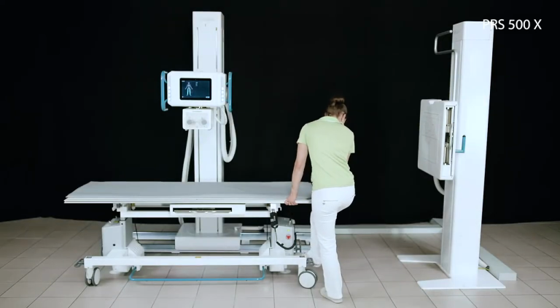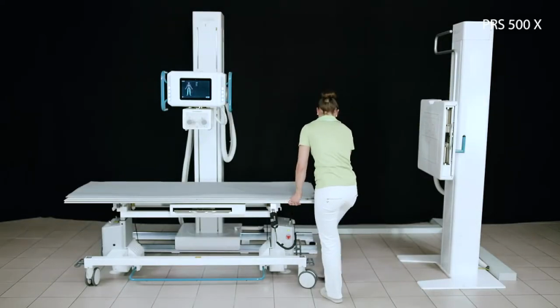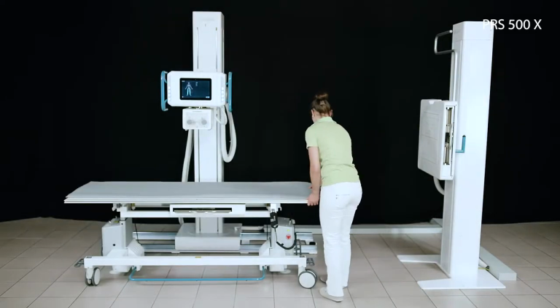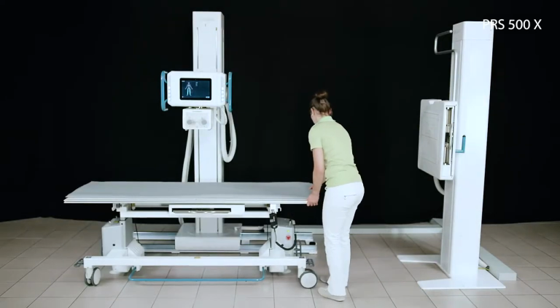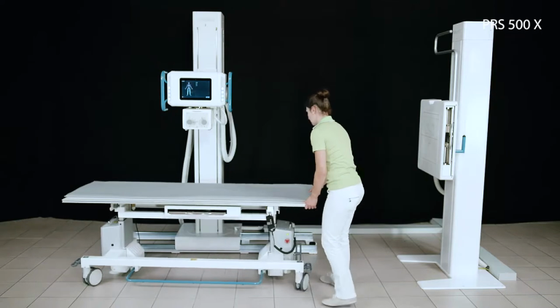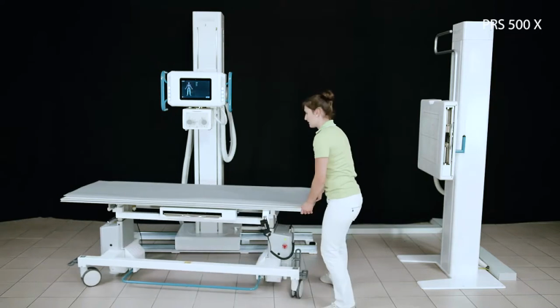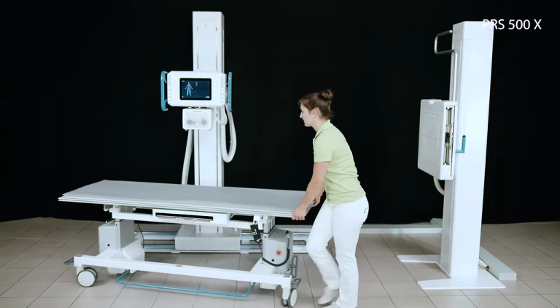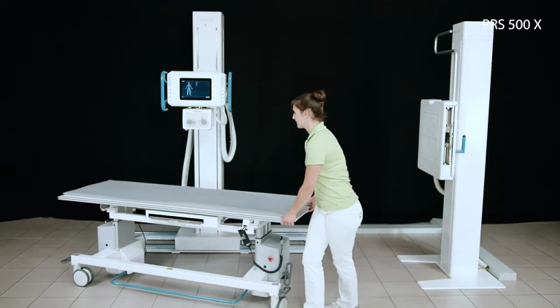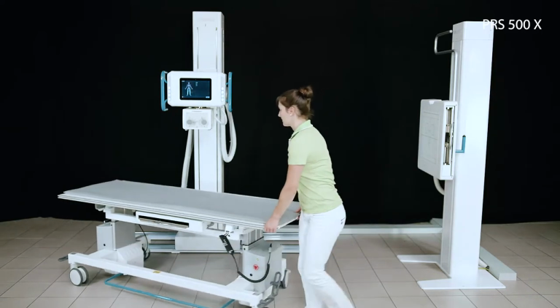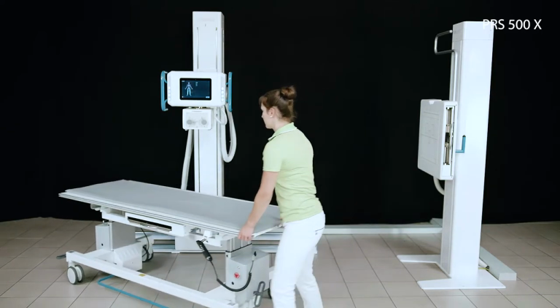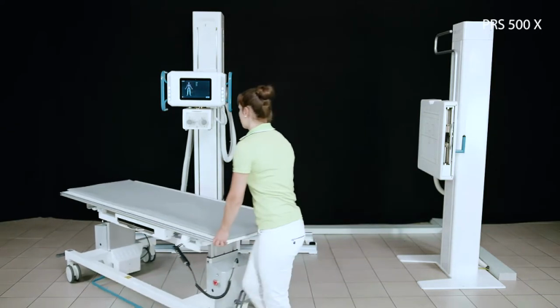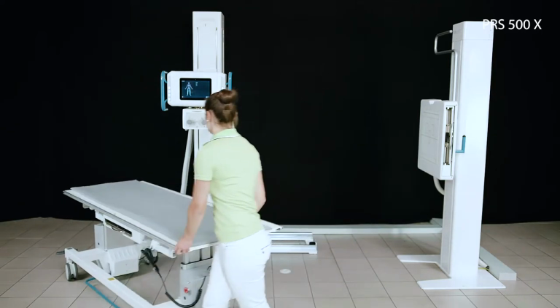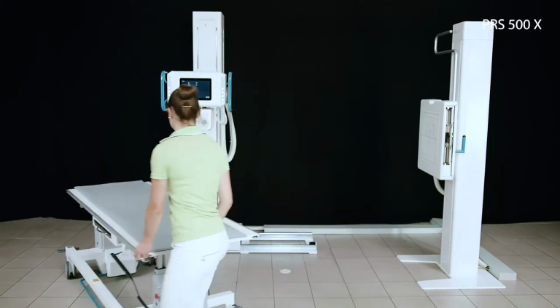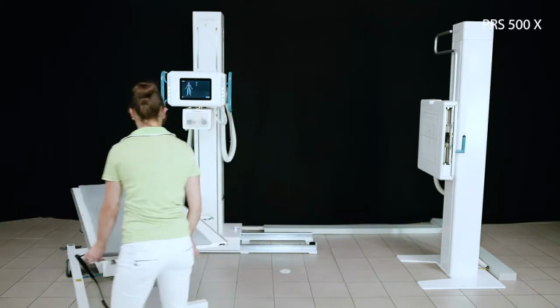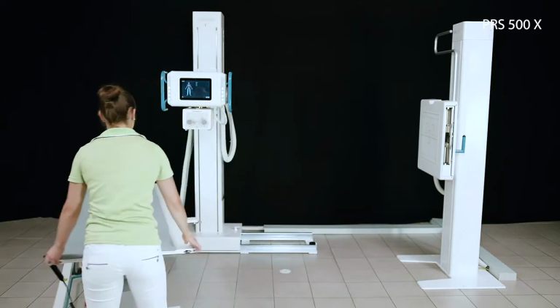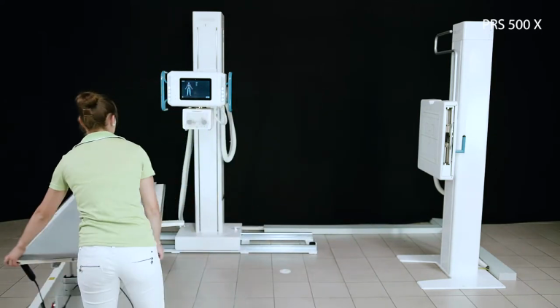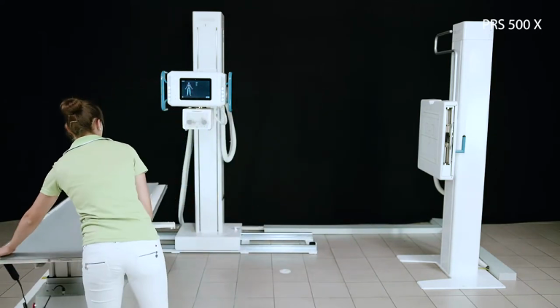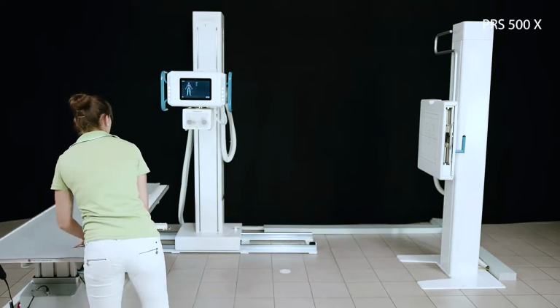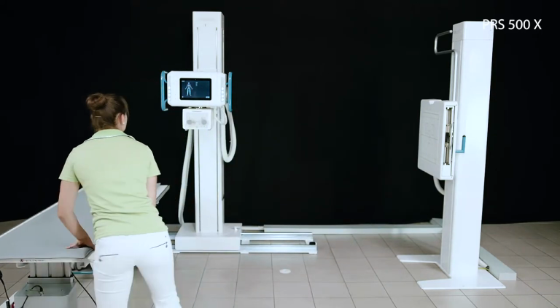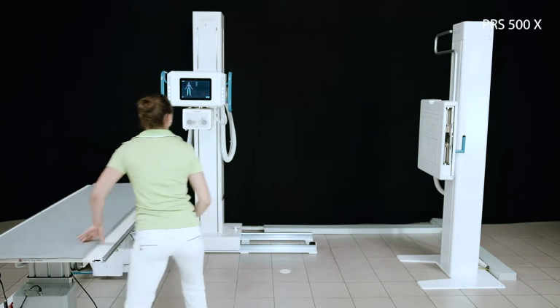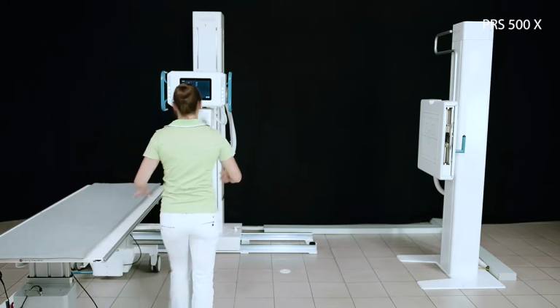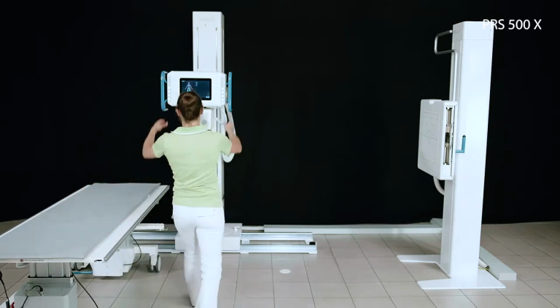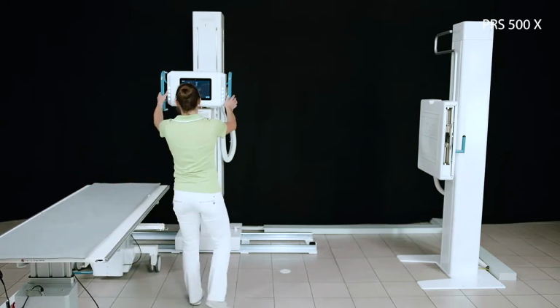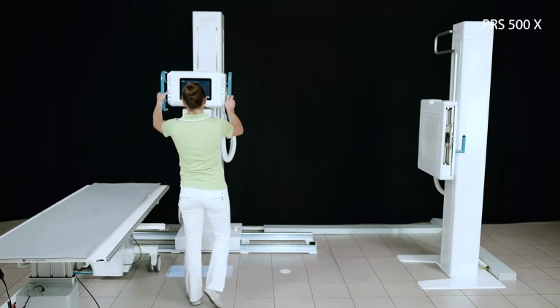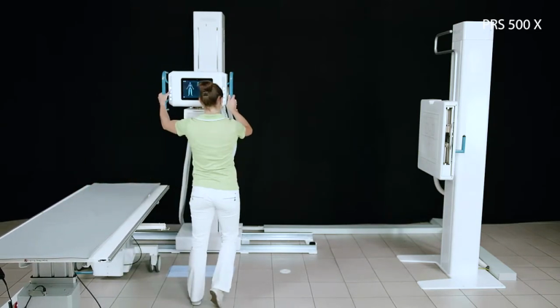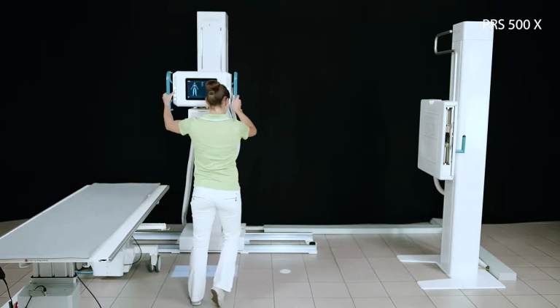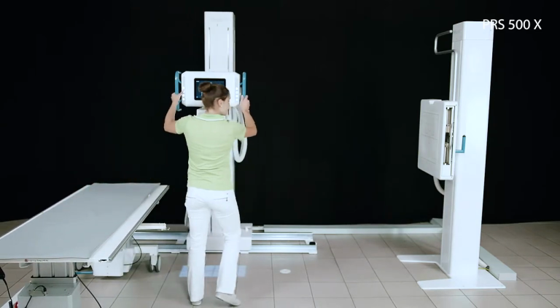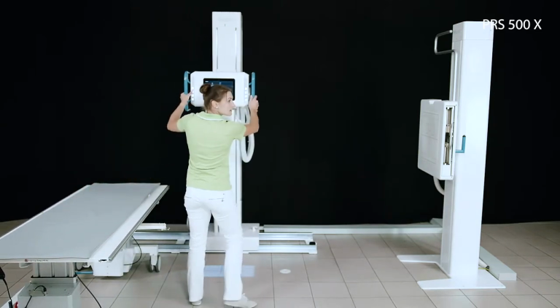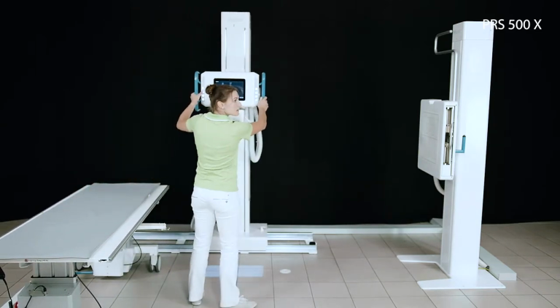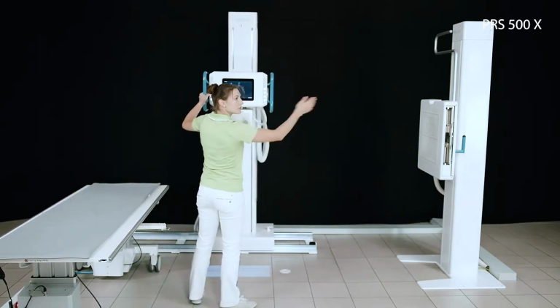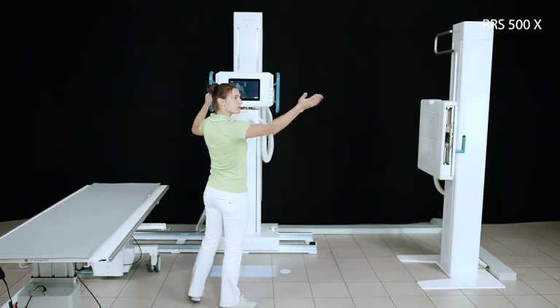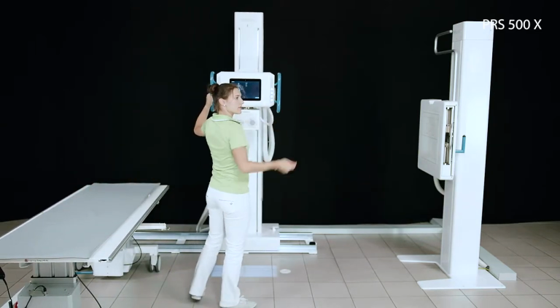The position of the mobile table can easily be adjusted to the required space by using a floor-mounted fixing mechanism that also allows synchronization of the bucky pickup rail.